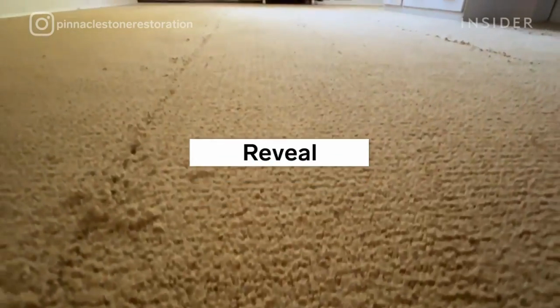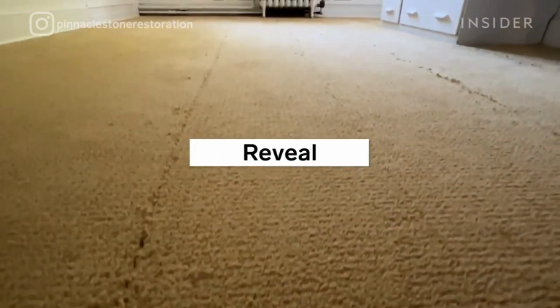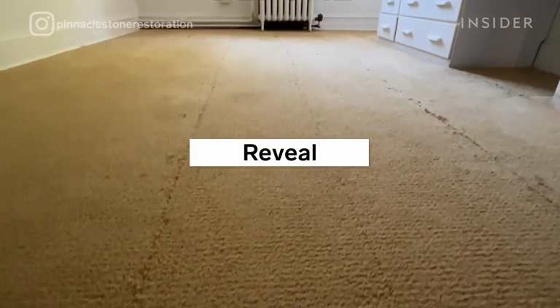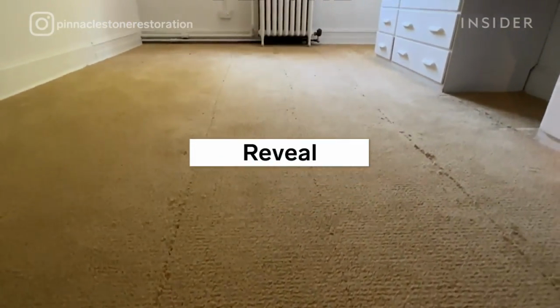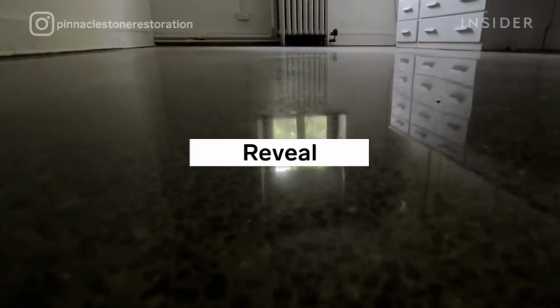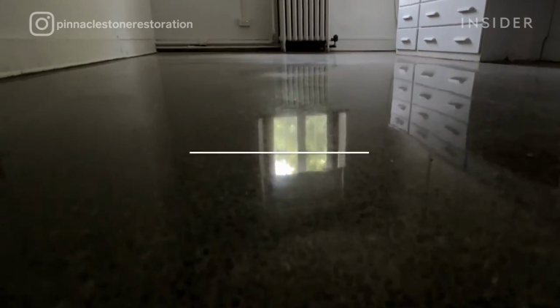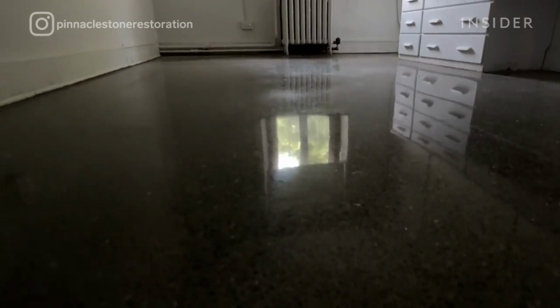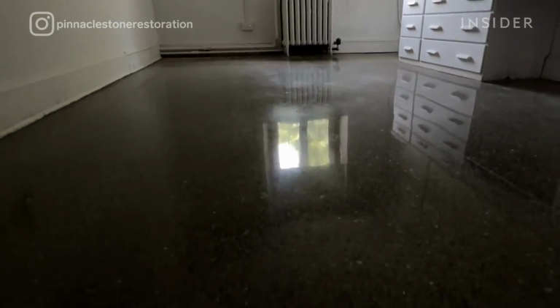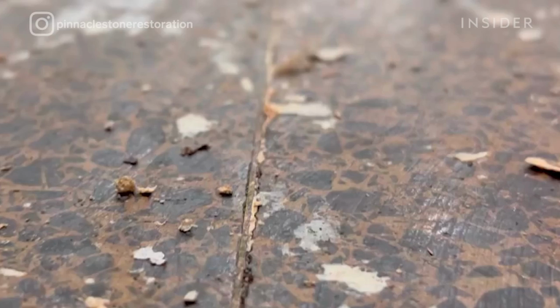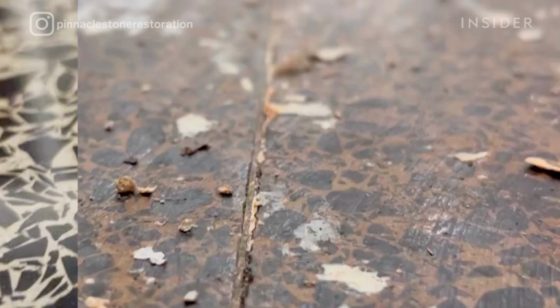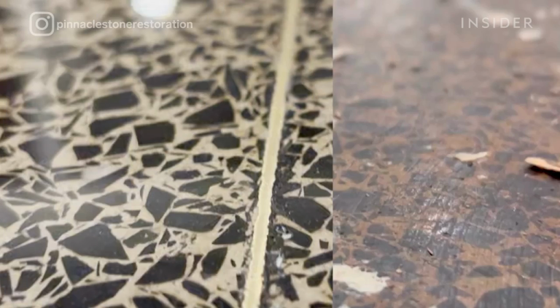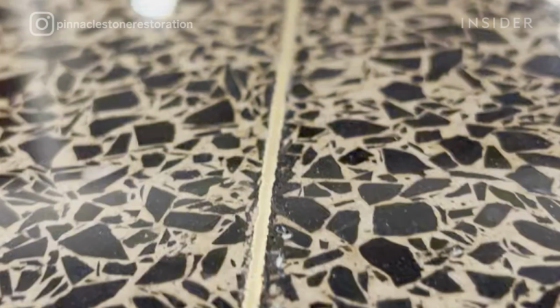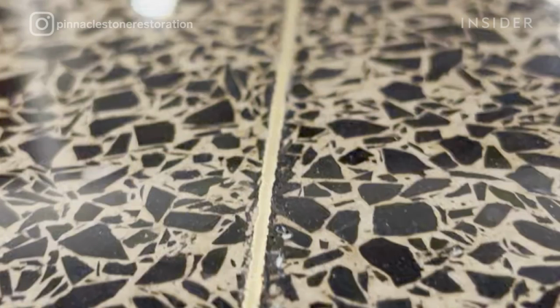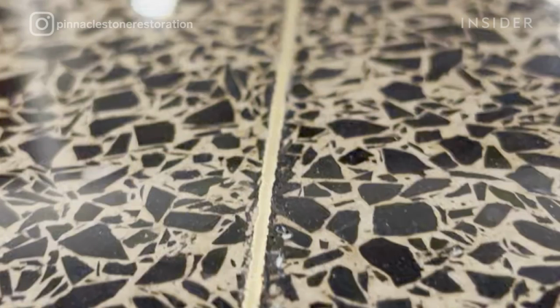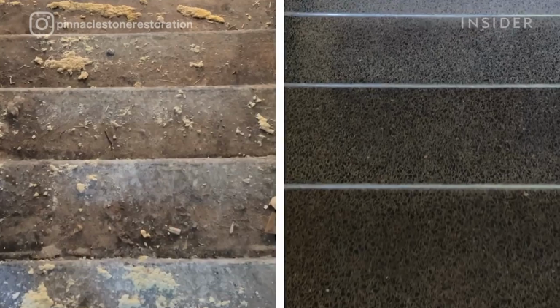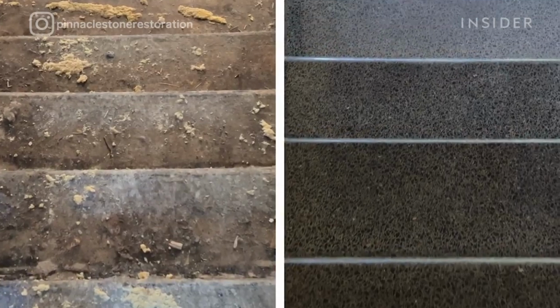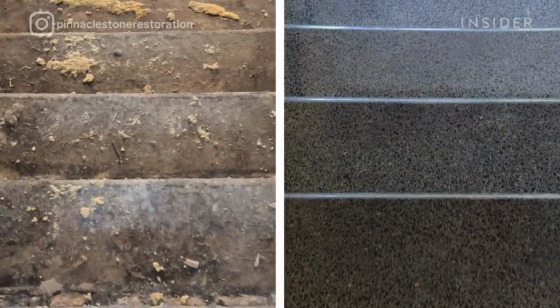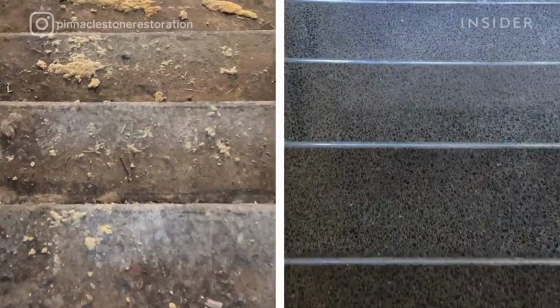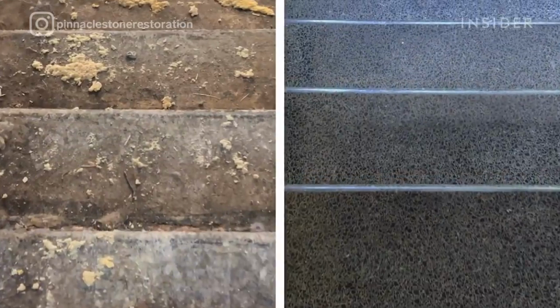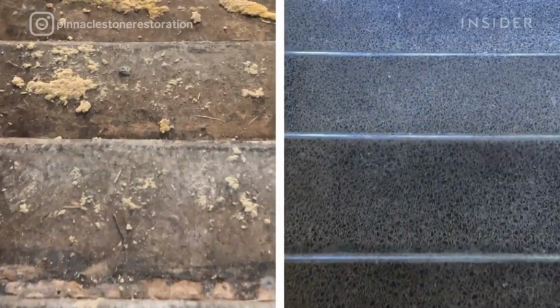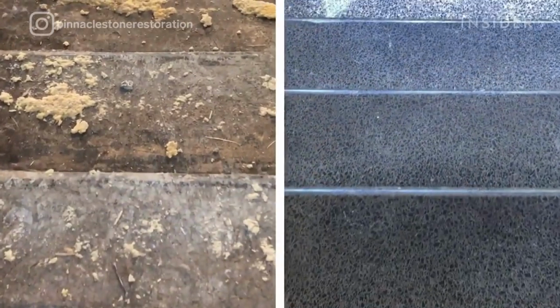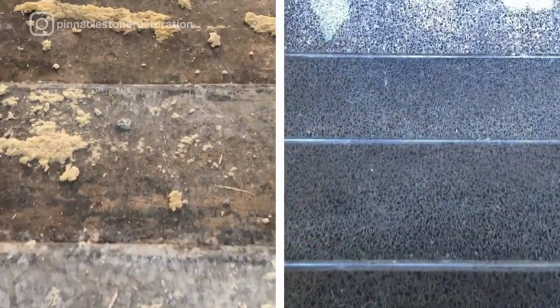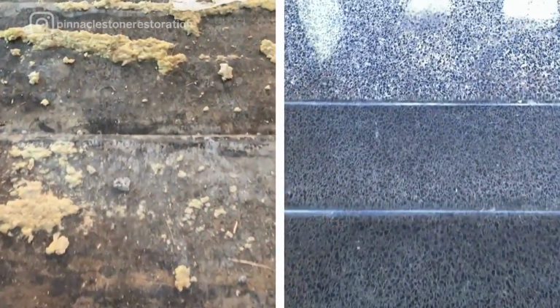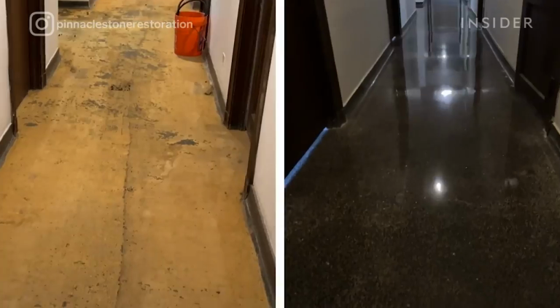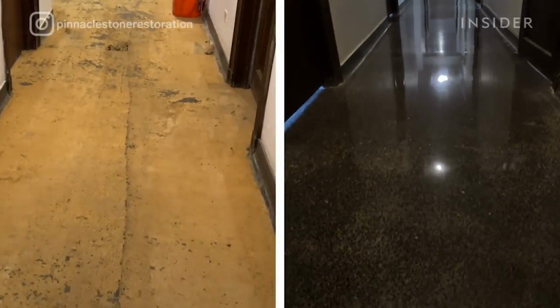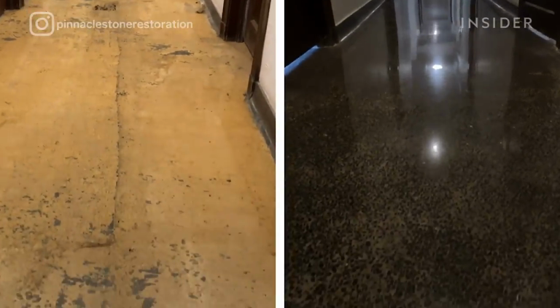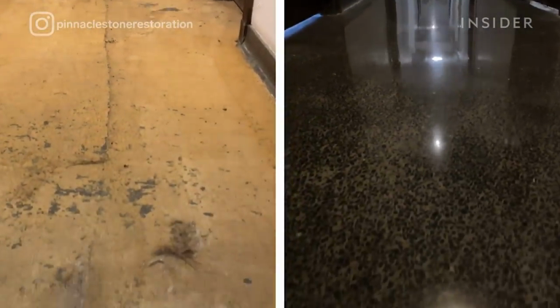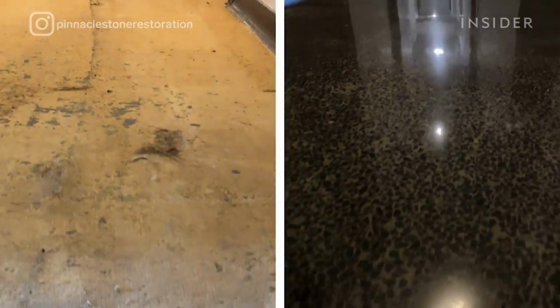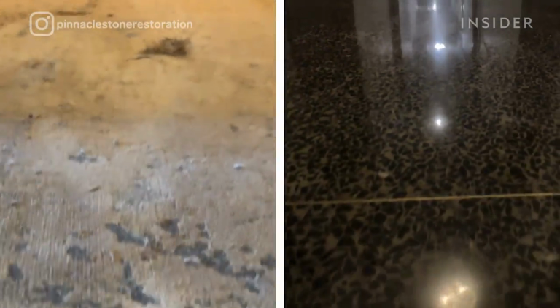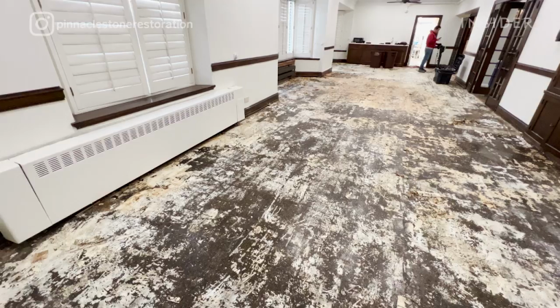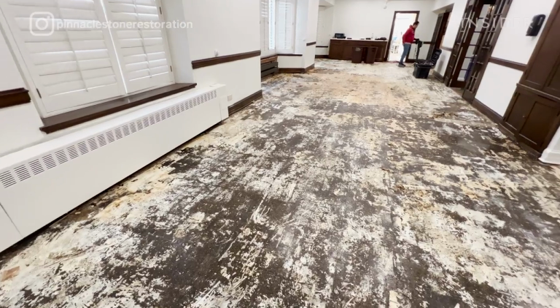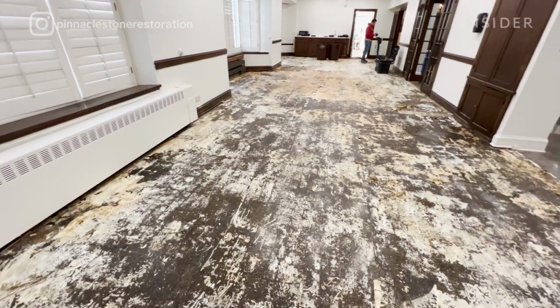If I have to compare this project to other projects we've done, I would say this is a 10 for sure, because there are a lot of obstacles we had to go through. The terrazzo is original, and I have to mention that it's about 5,000 square feet.